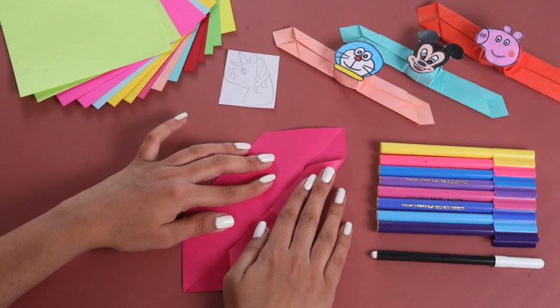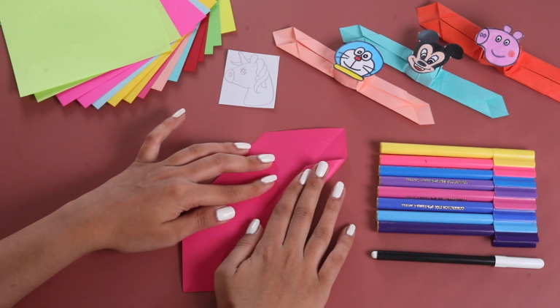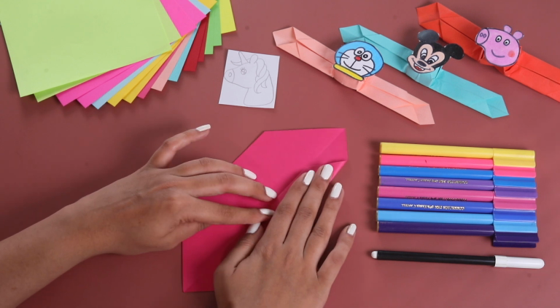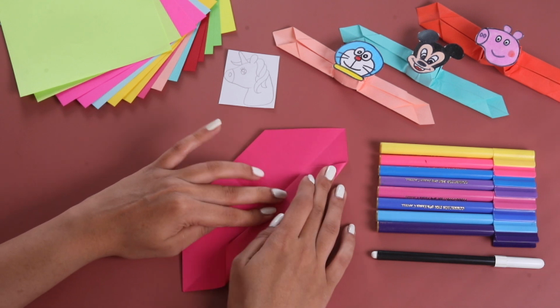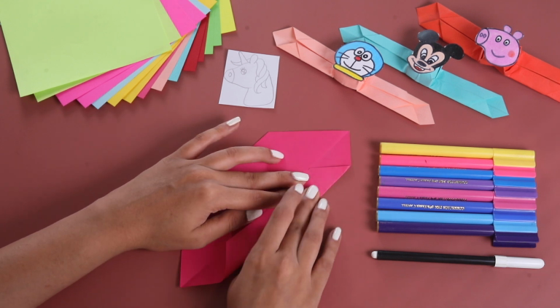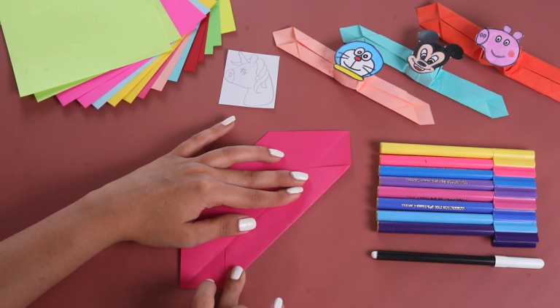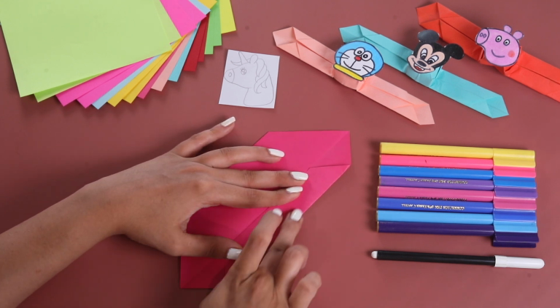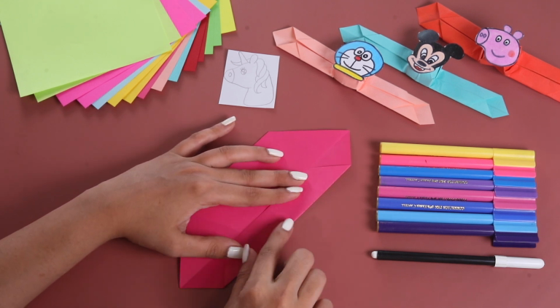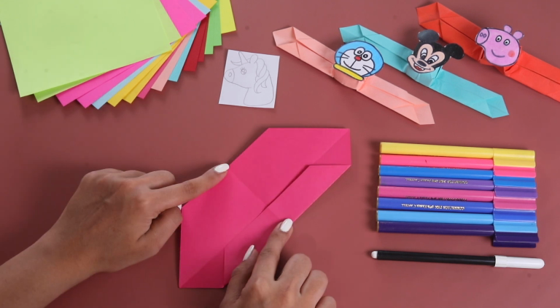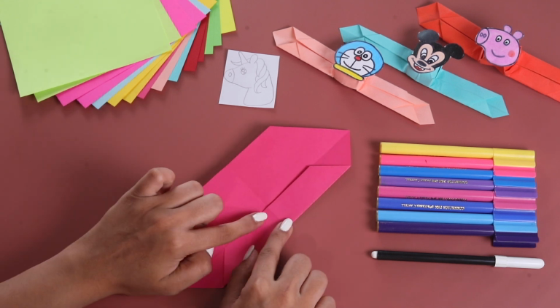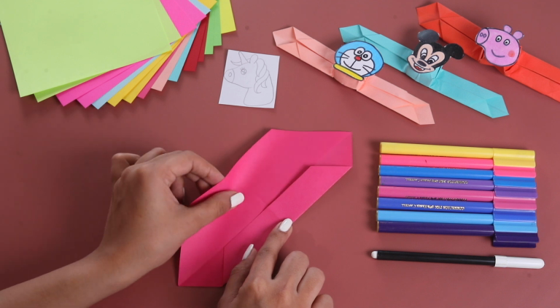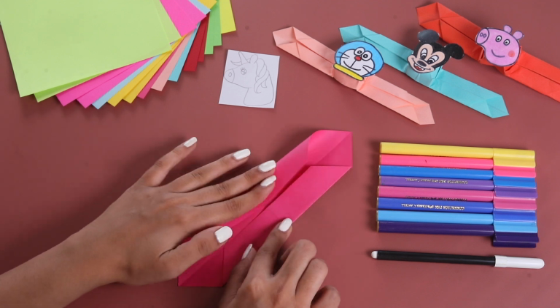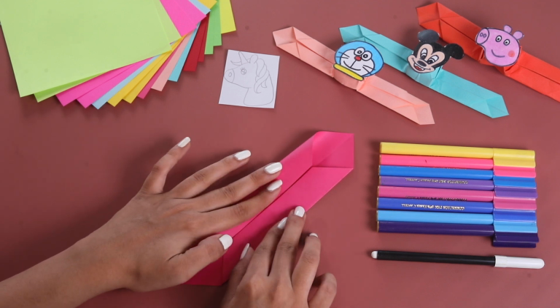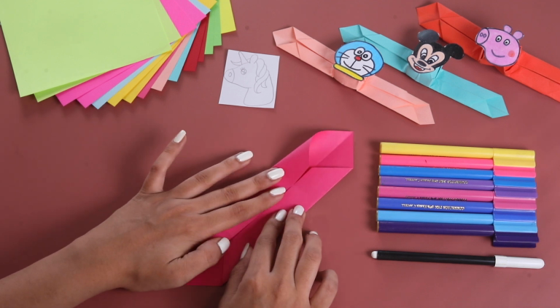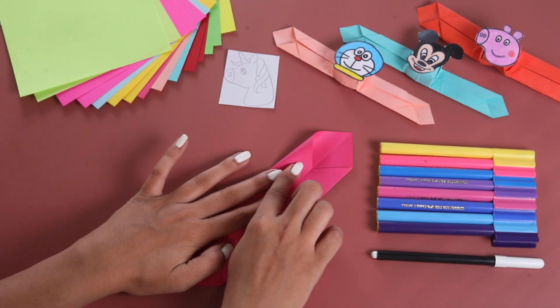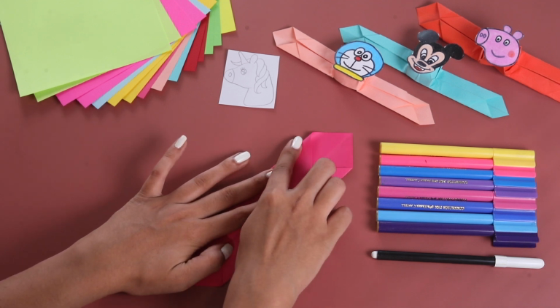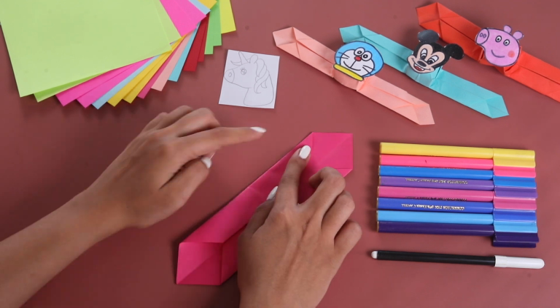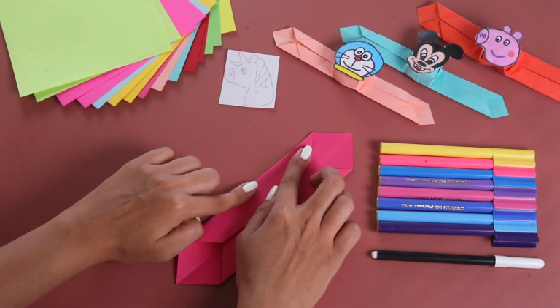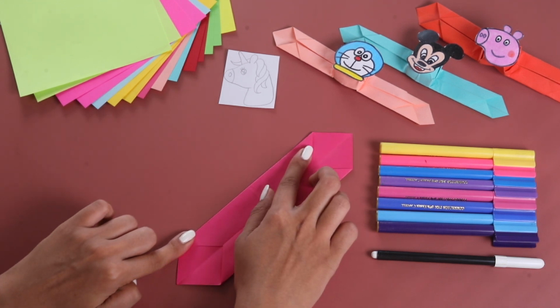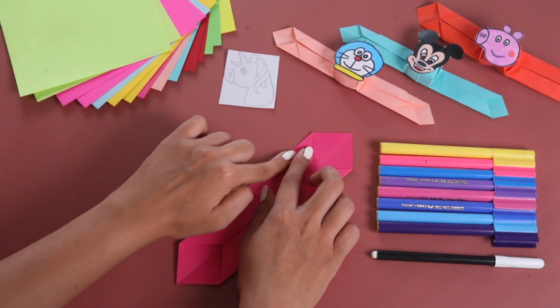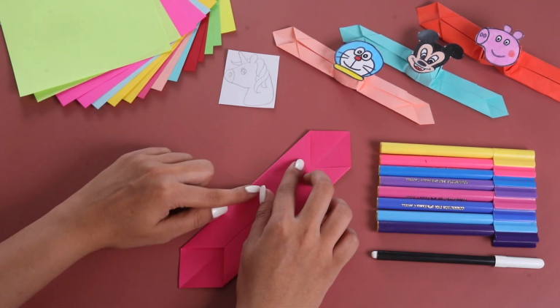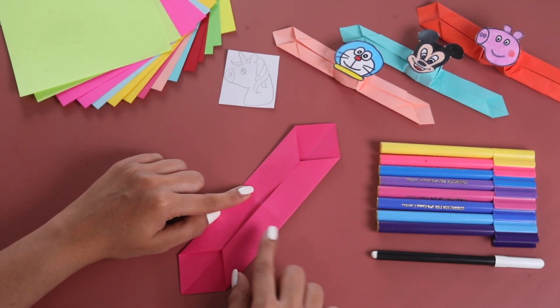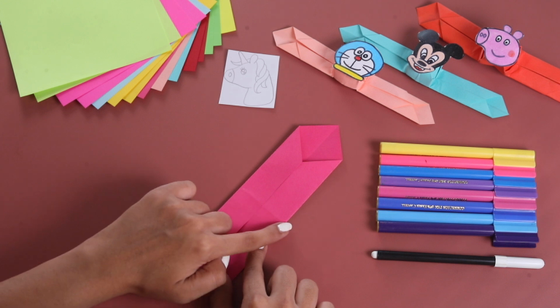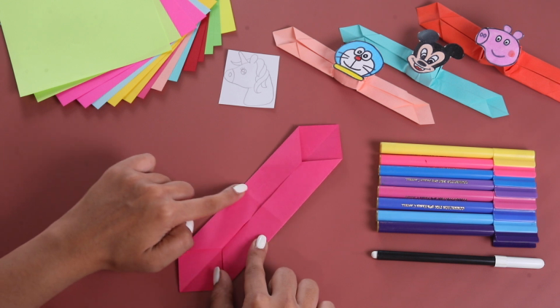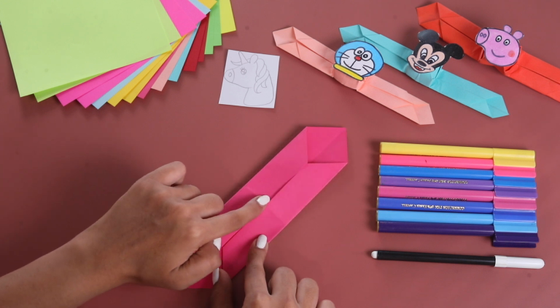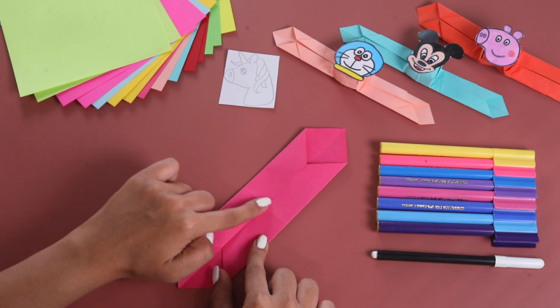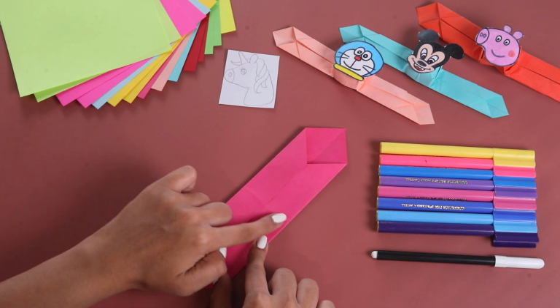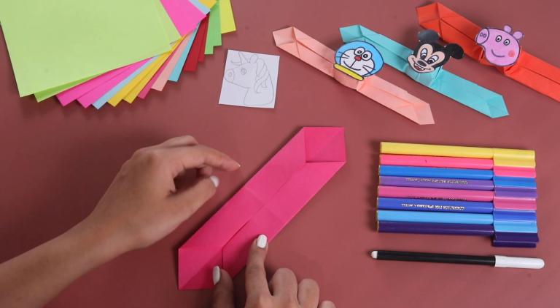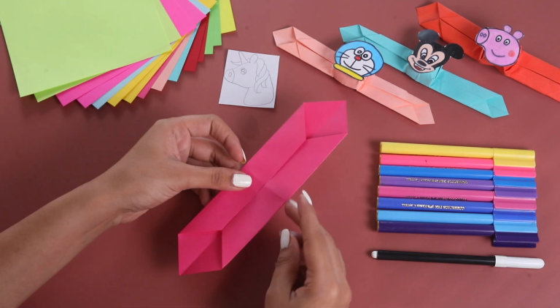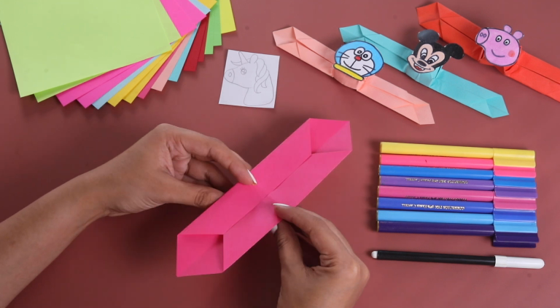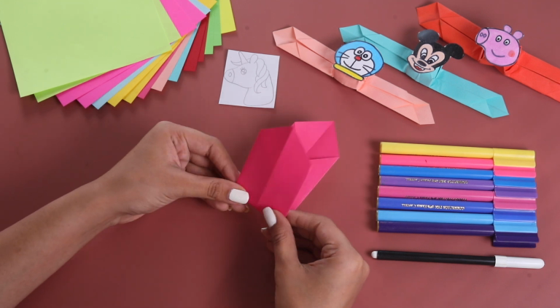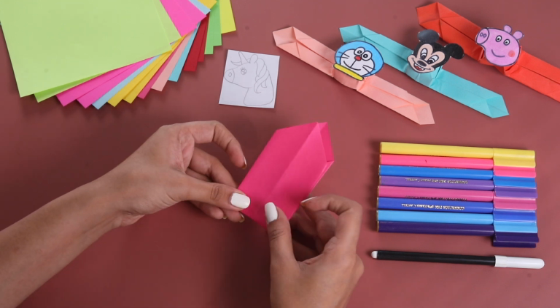Now, we will fold from the right side to the center line and from the left side to the center line. Now, why don't we fold it from here.